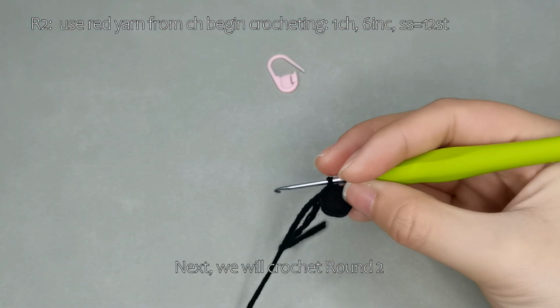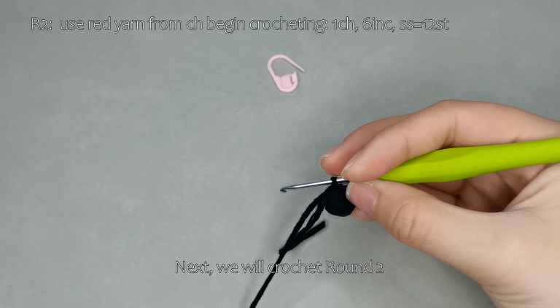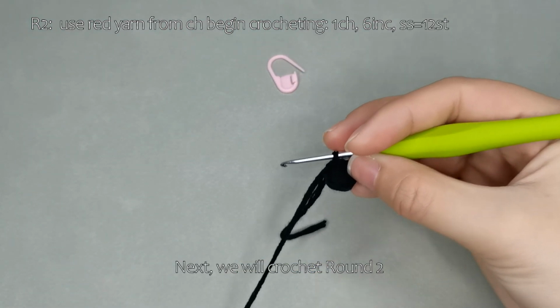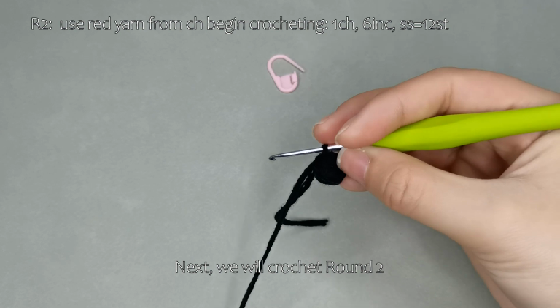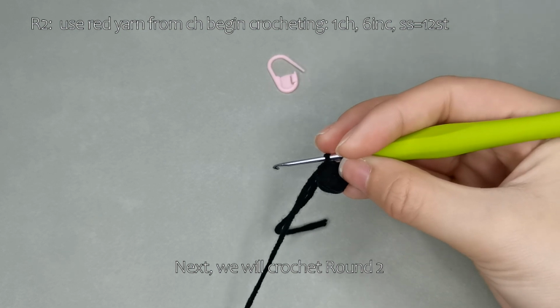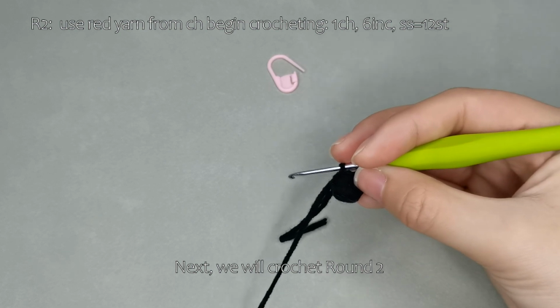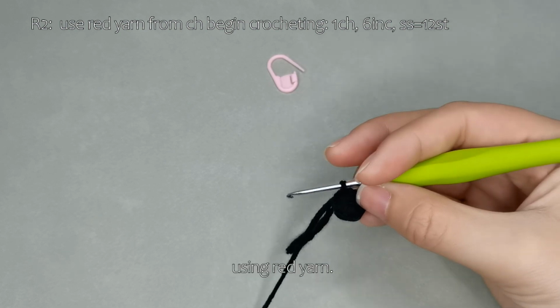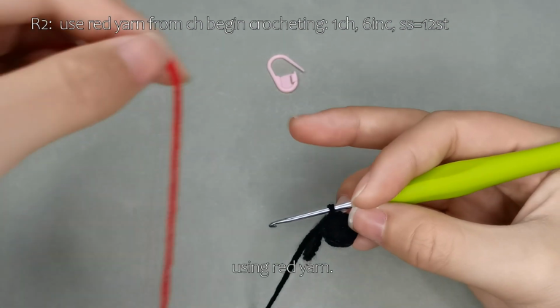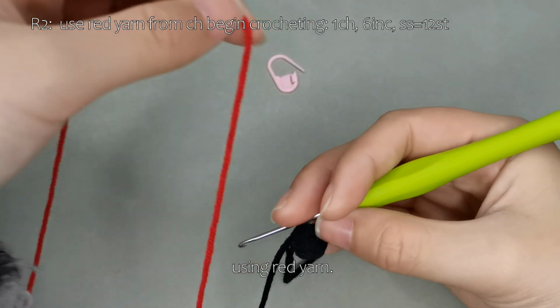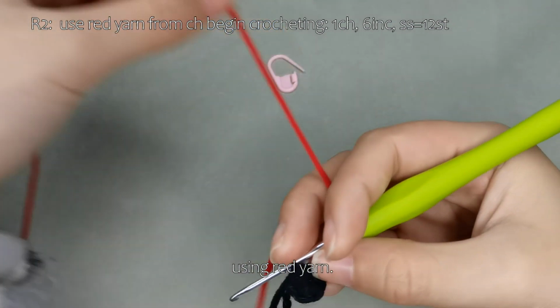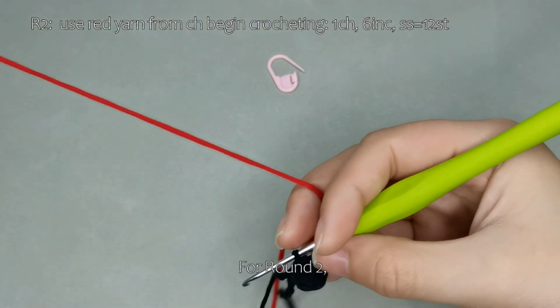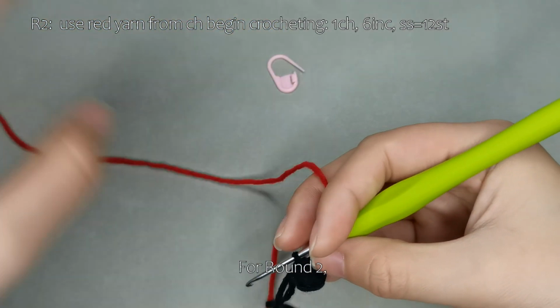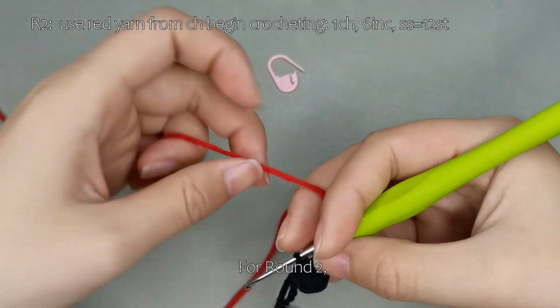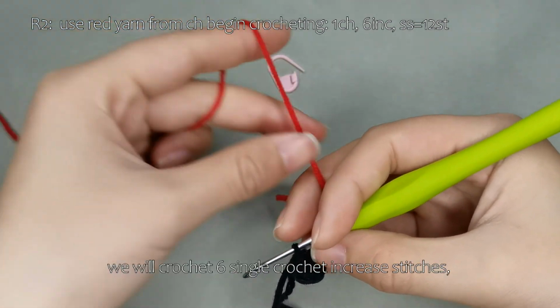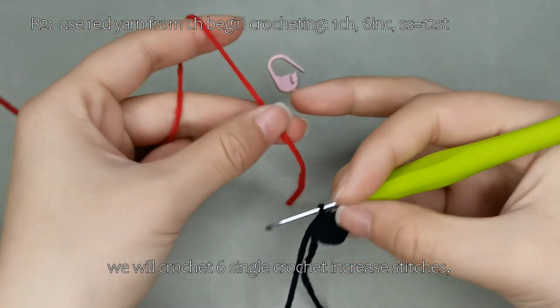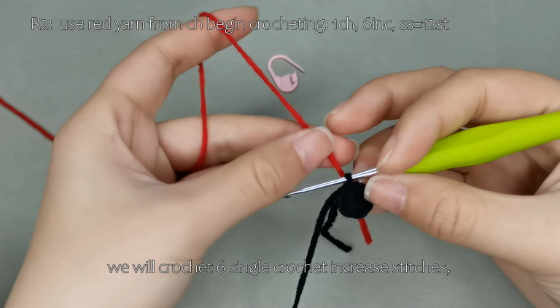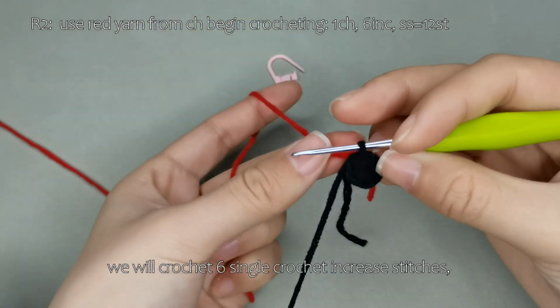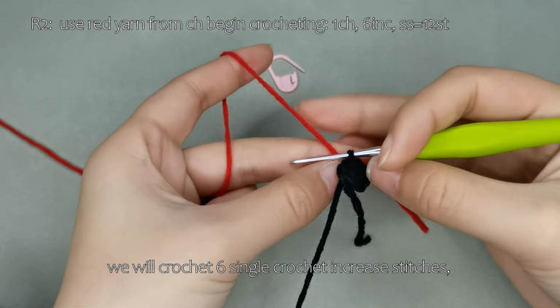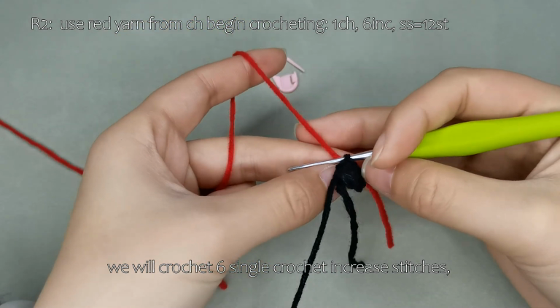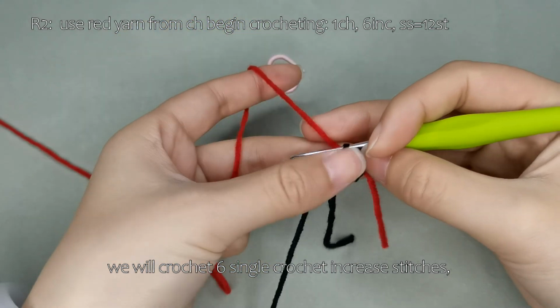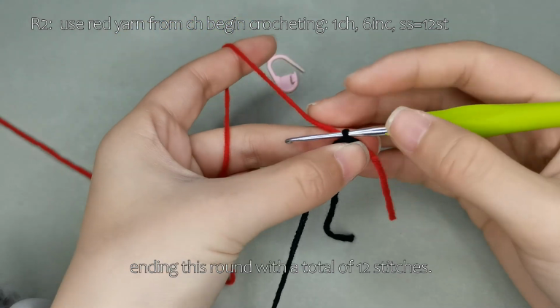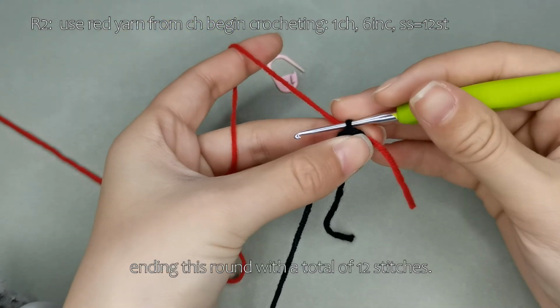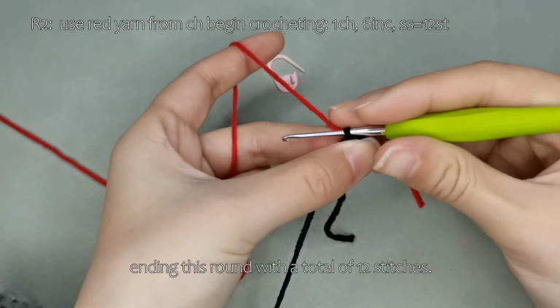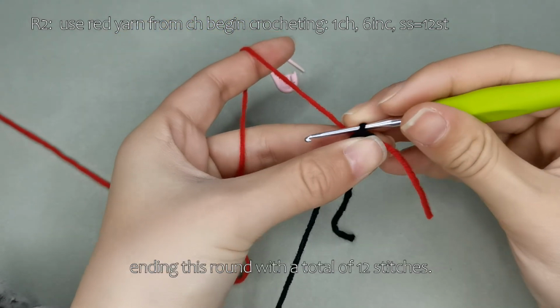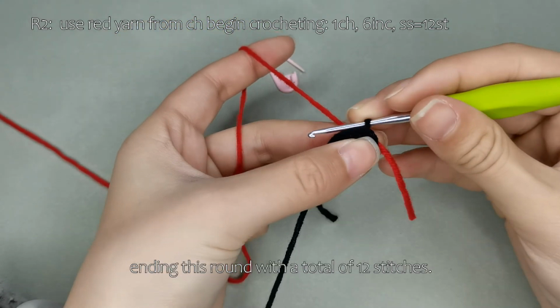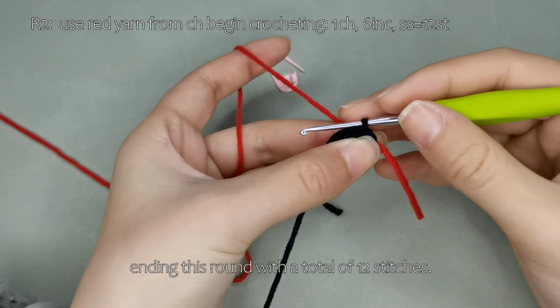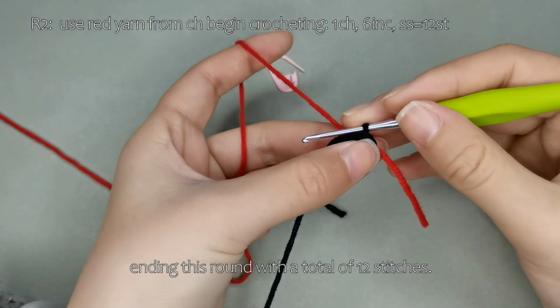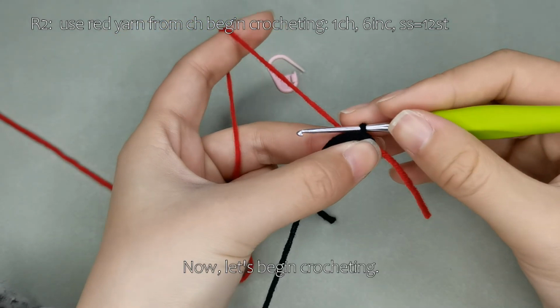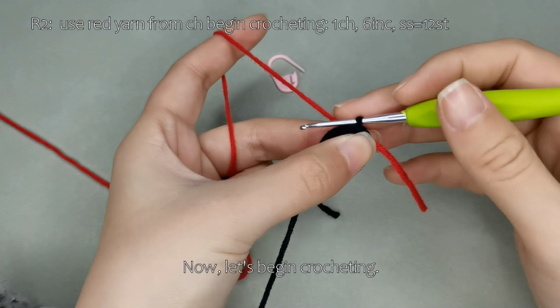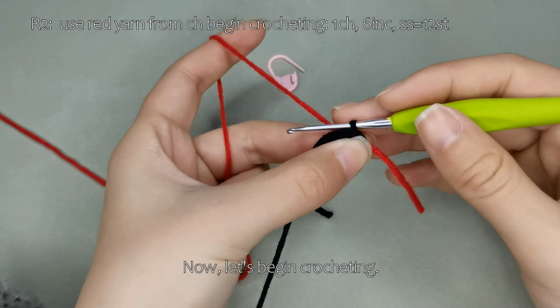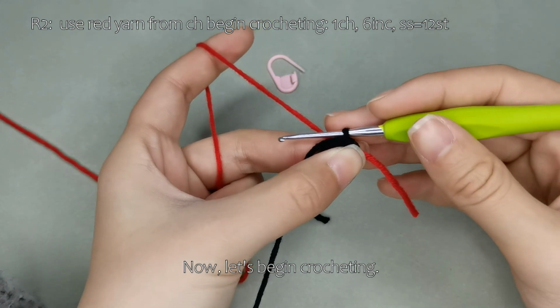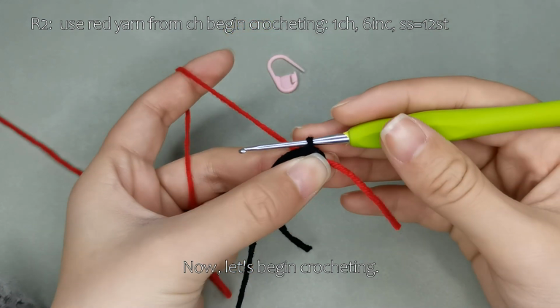Next, we will crochet round 2 using red yarn. For round 2, we will crochet 6 single crochet increase stitches, ending this round with a total of 12 stitches. Now, let's begin crocheting.